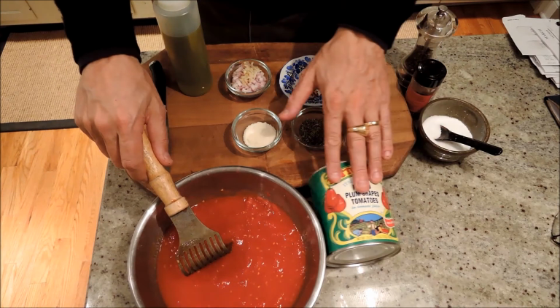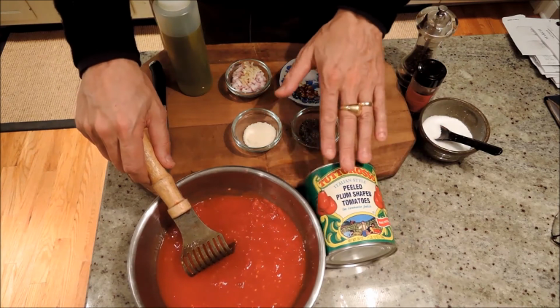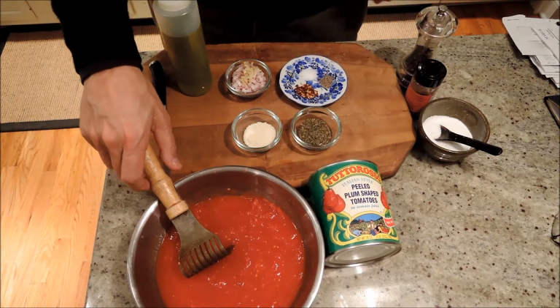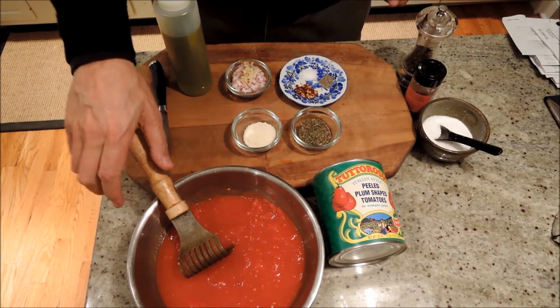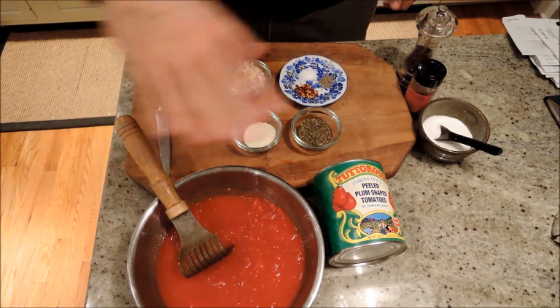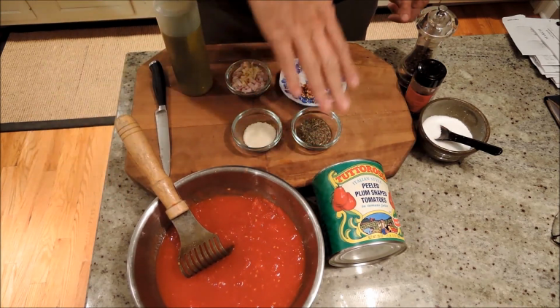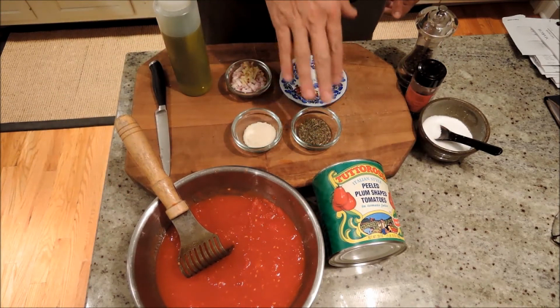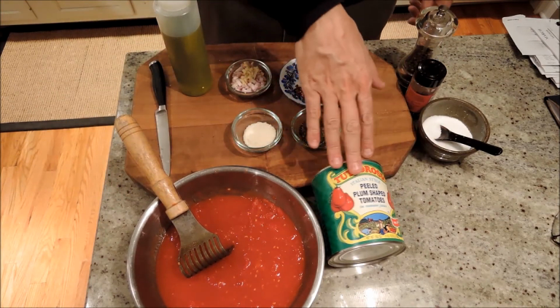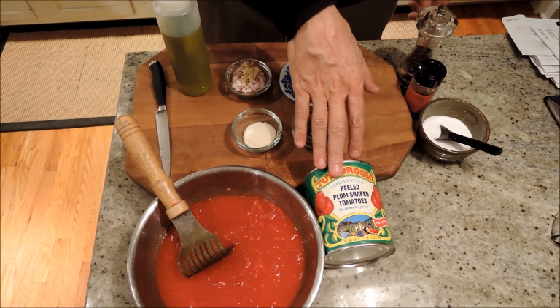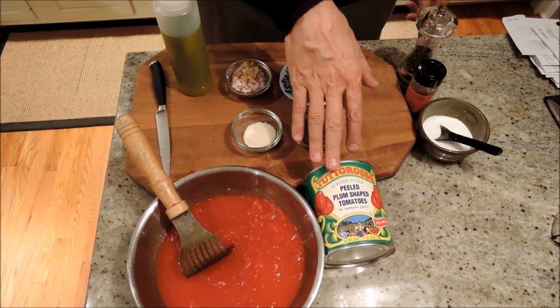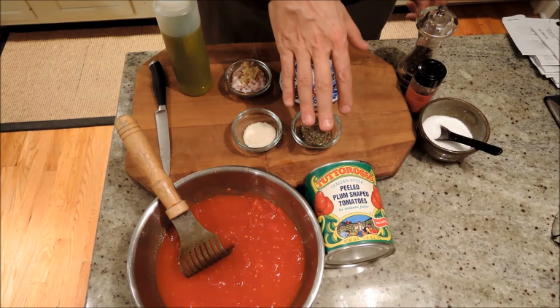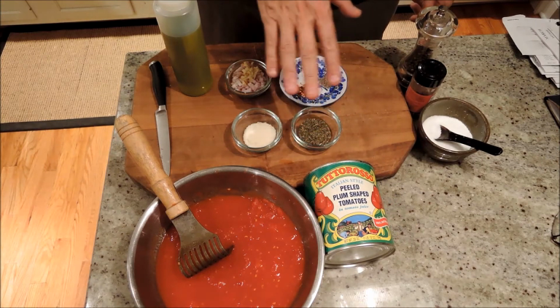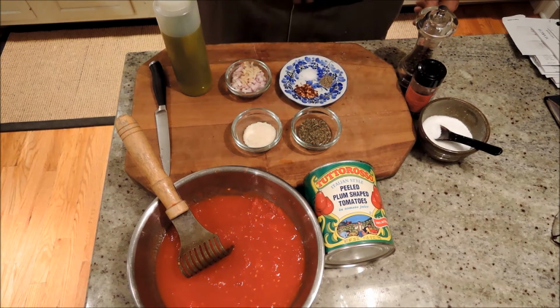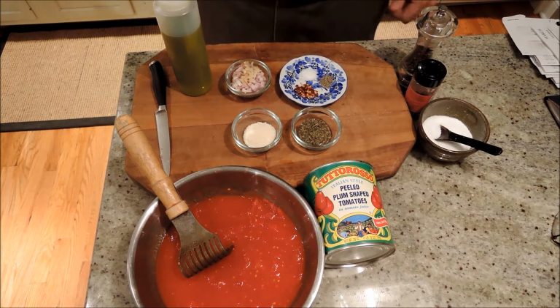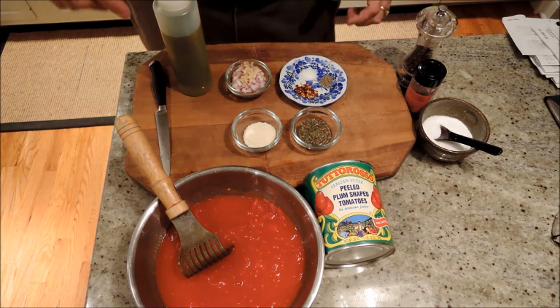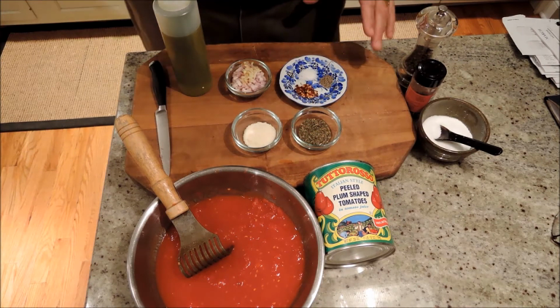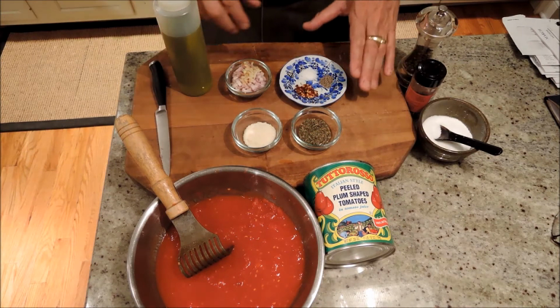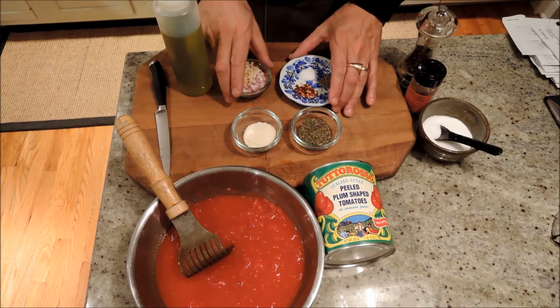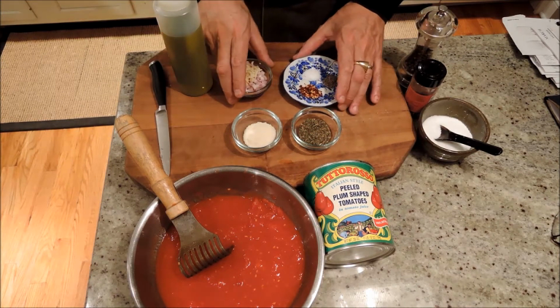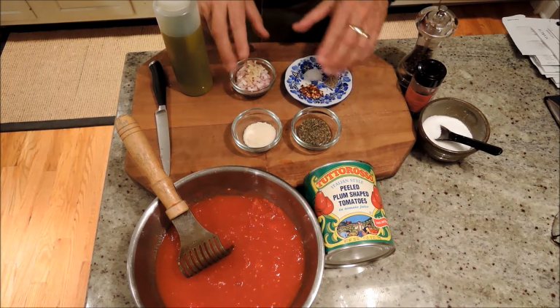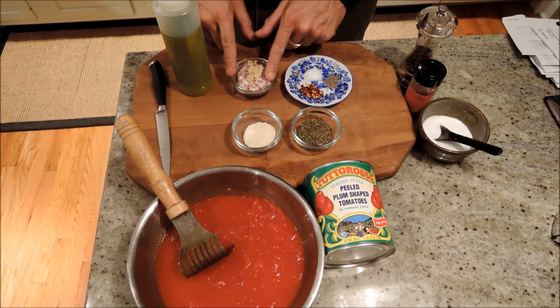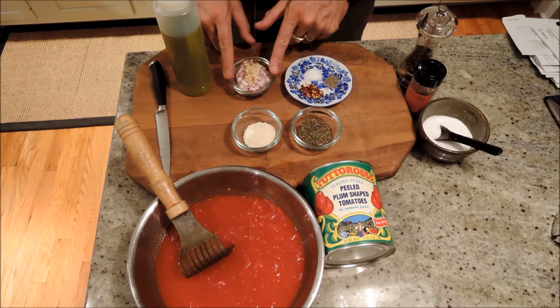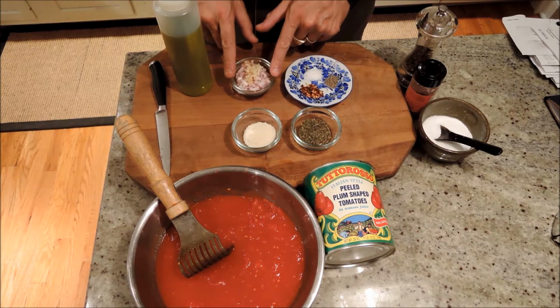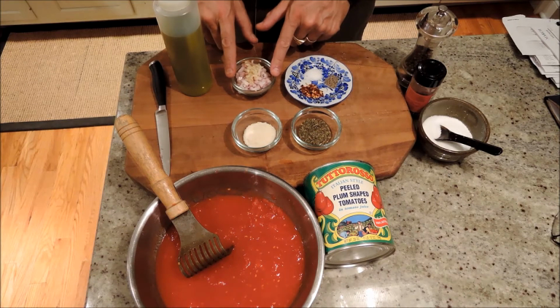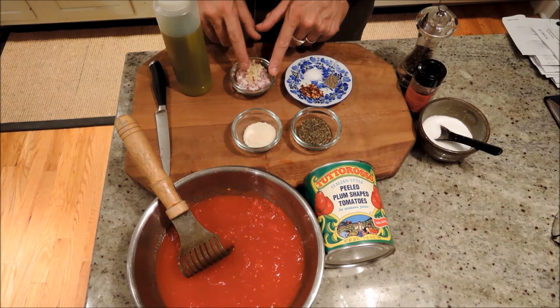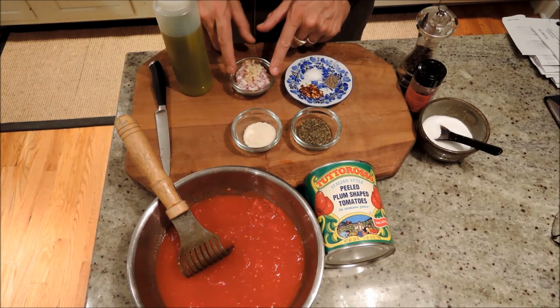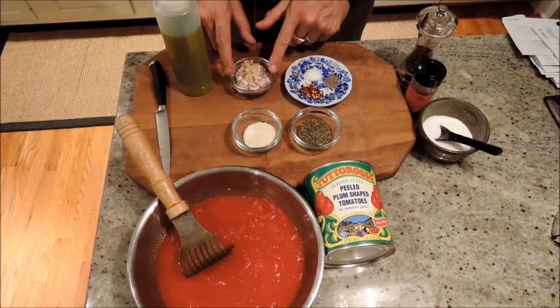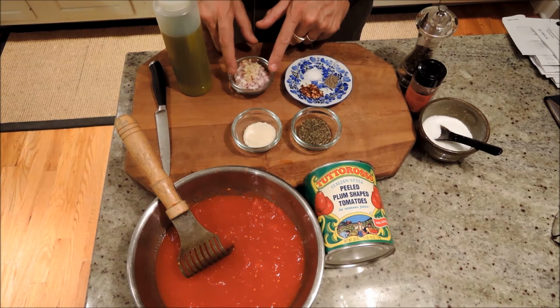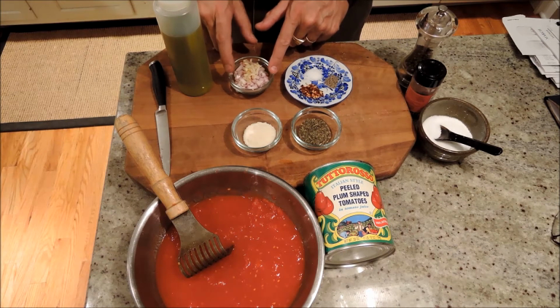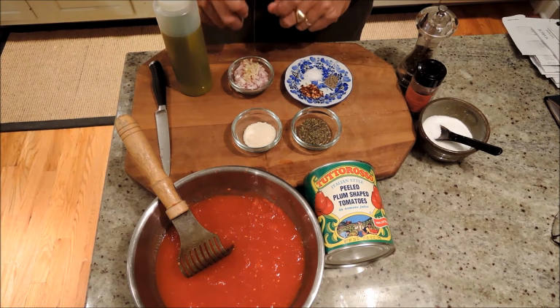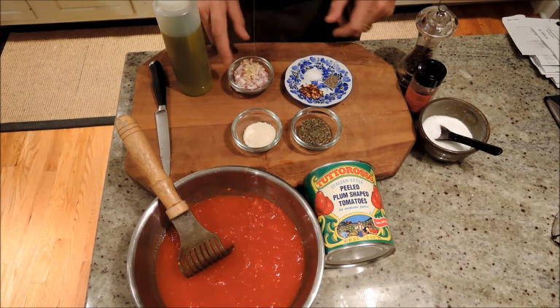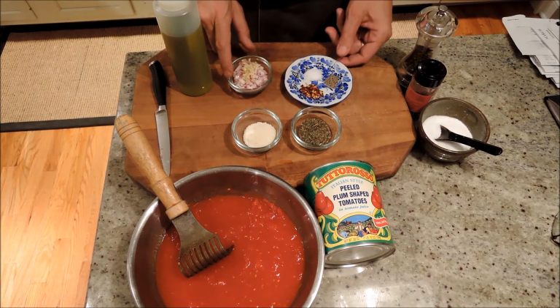Just take one can of tomatoes. I use whole or diced Italian tomatoes. And then what we're going to do is sauté onion and garlic. I use shallots for this — it's a little bit sweeter. I like that.